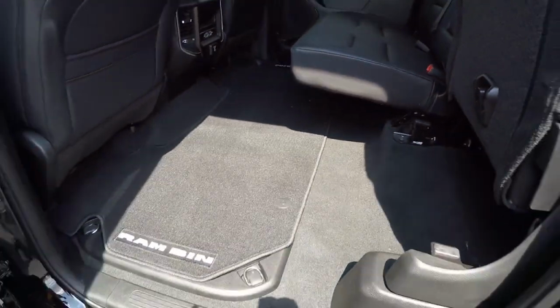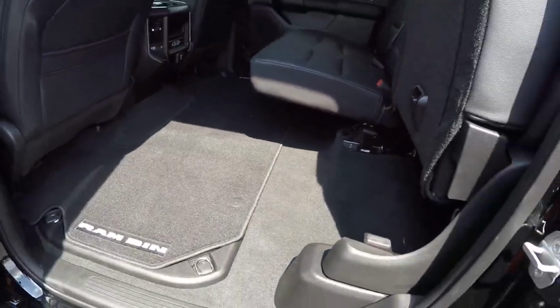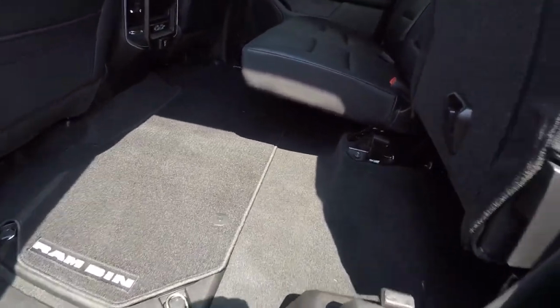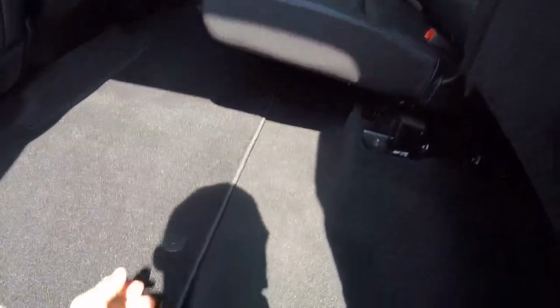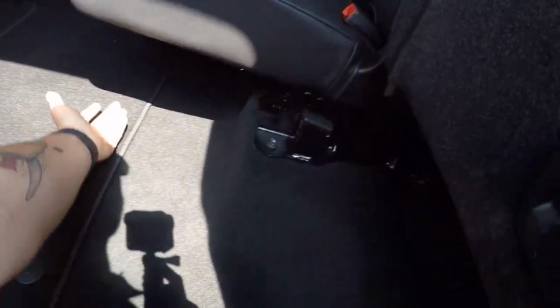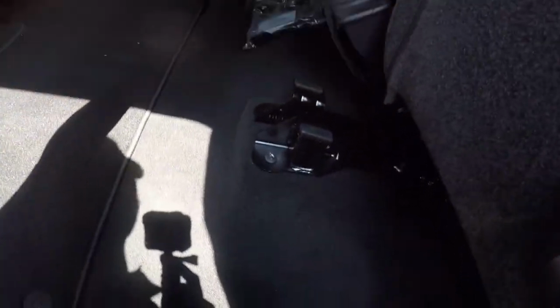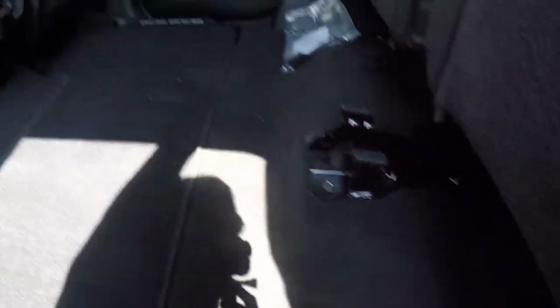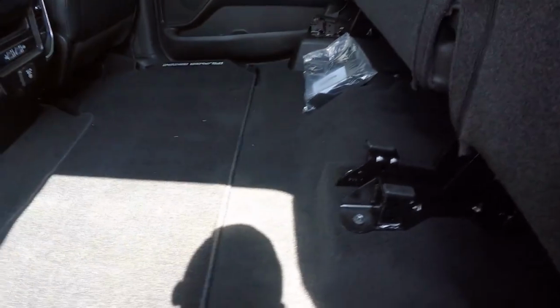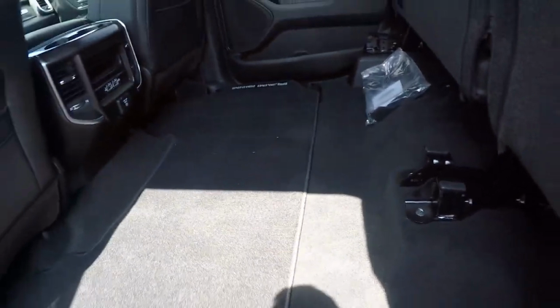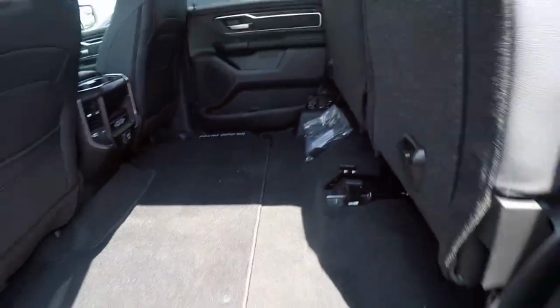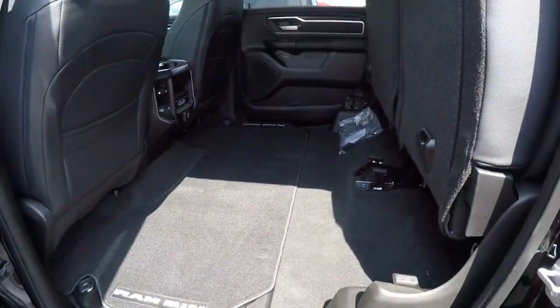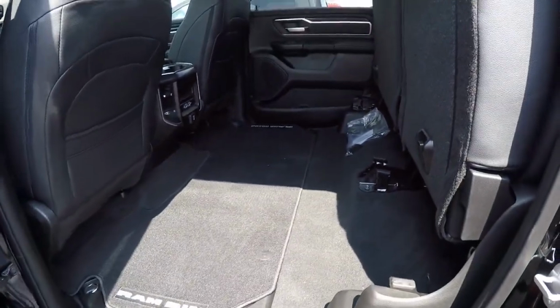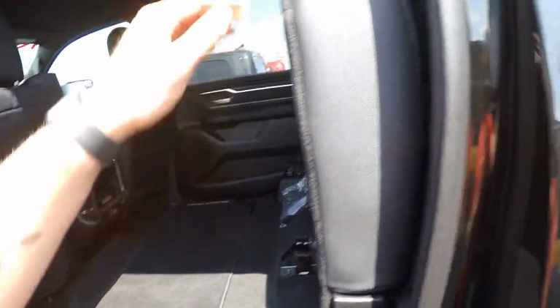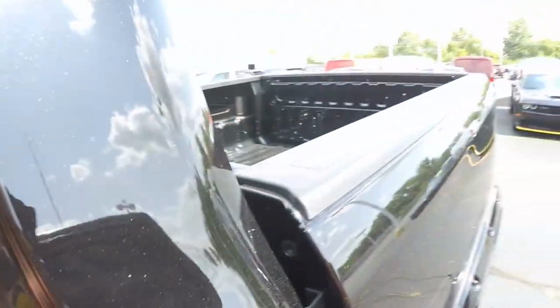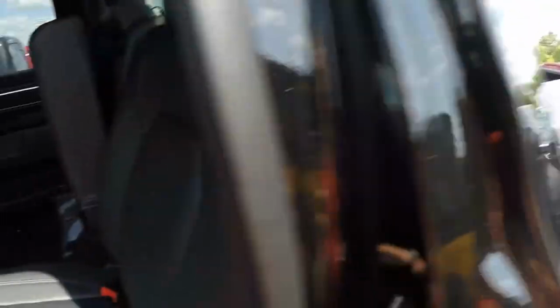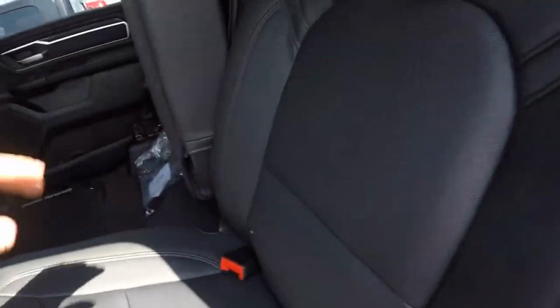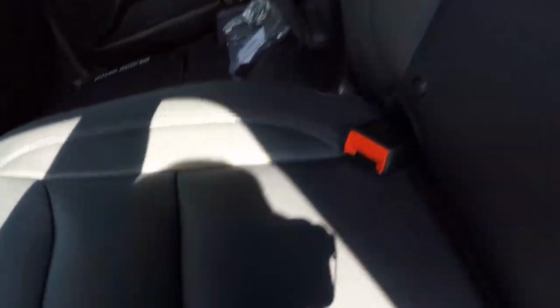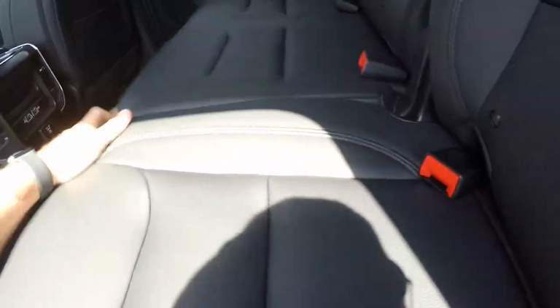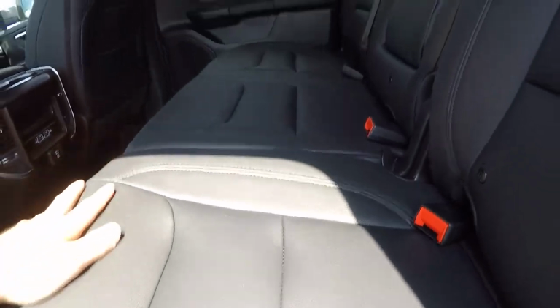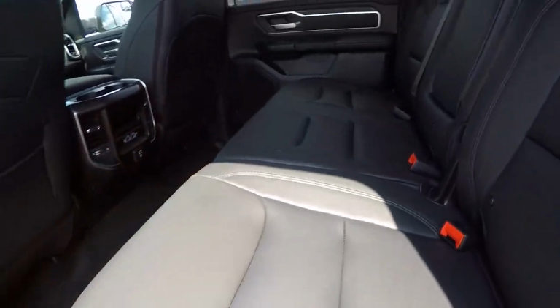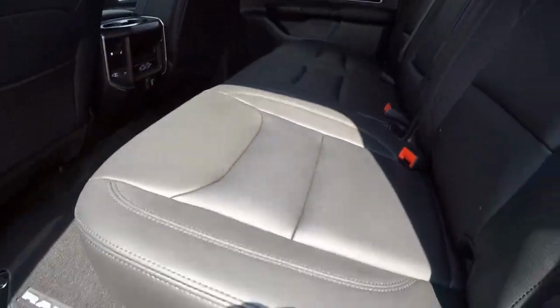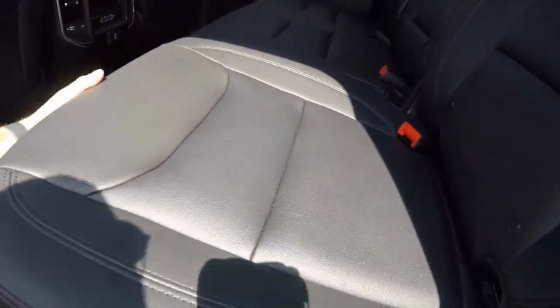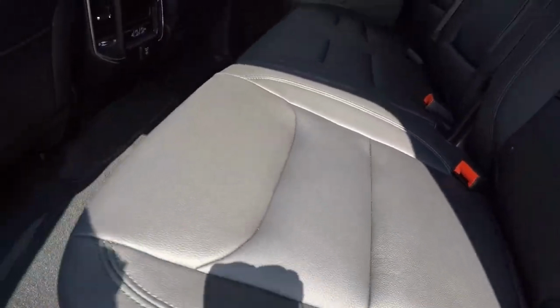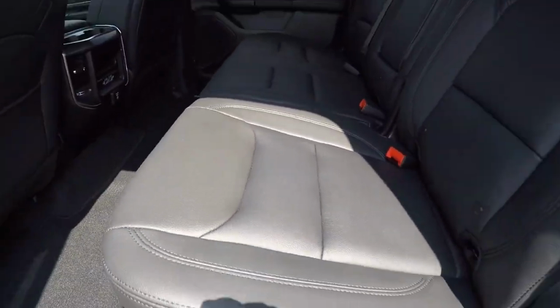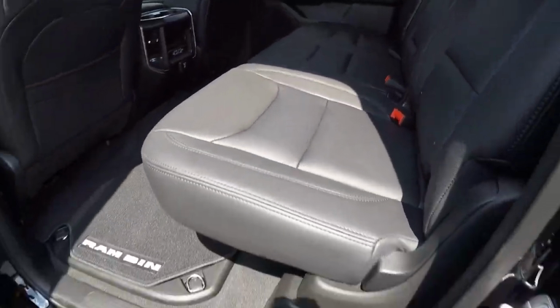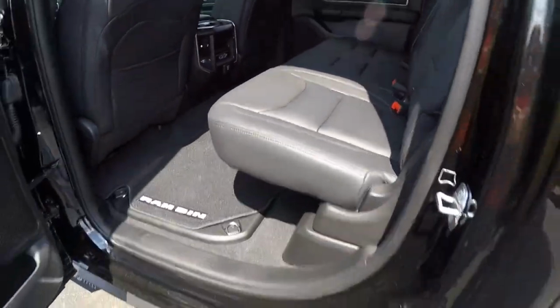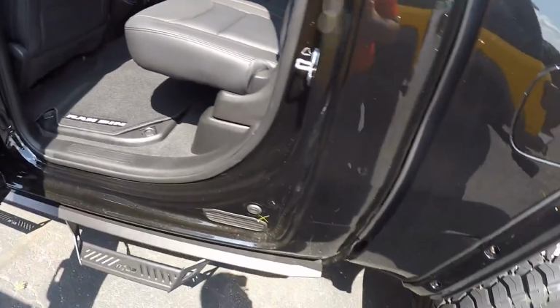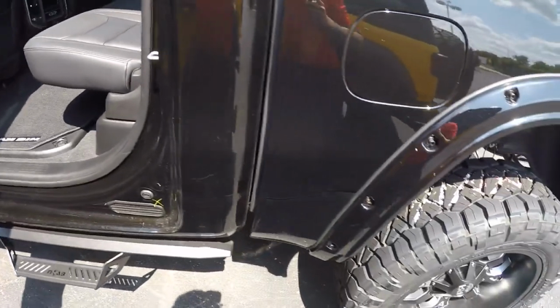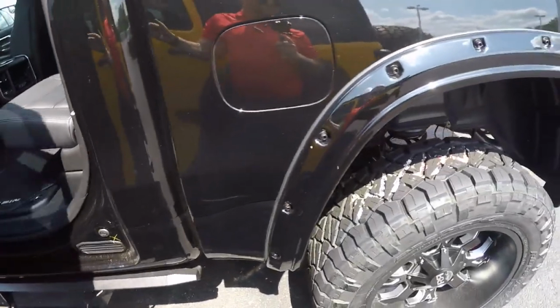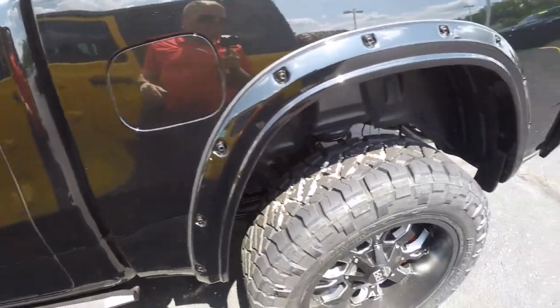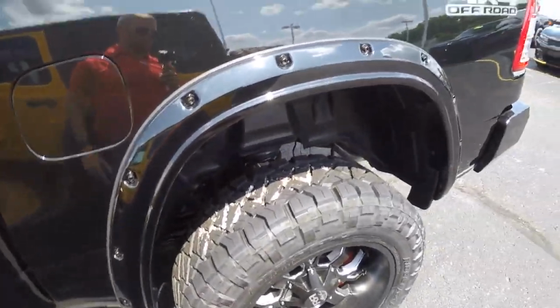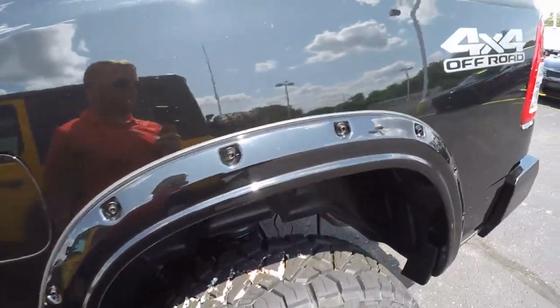Back seats do fold up, so now you know you've got plenty of storage room in here with both seats up — to get something out of the weather instead of having it in the bed if you choose.